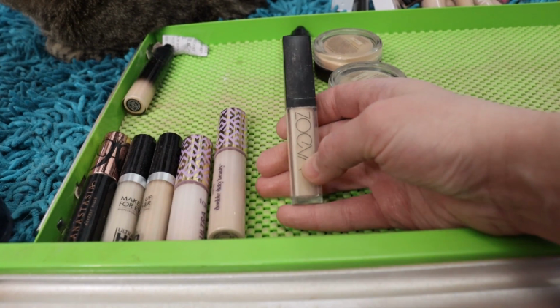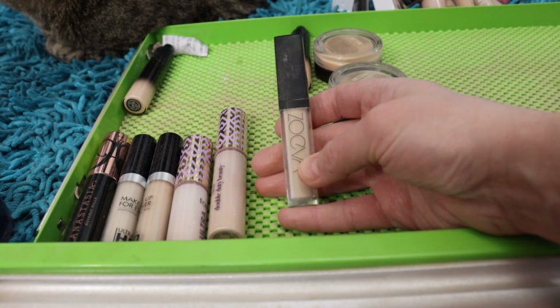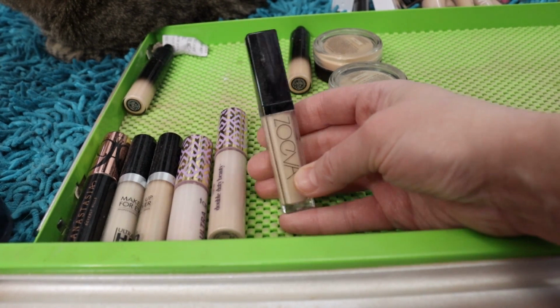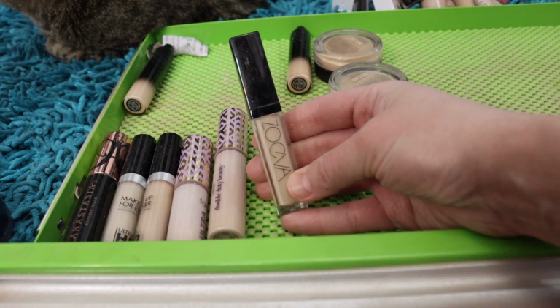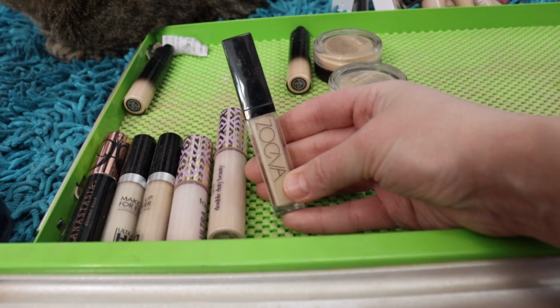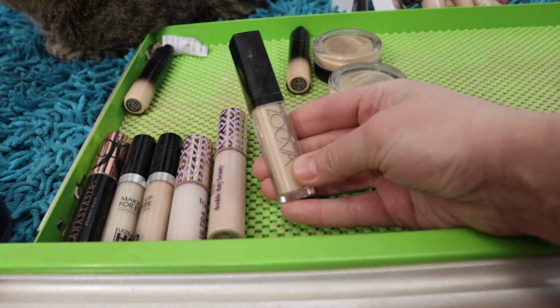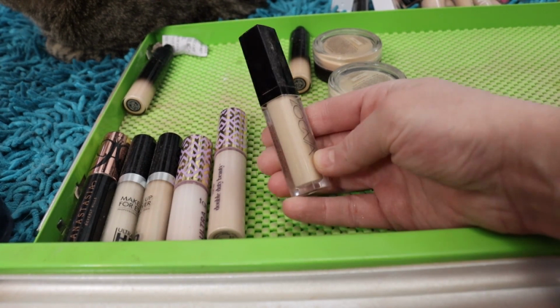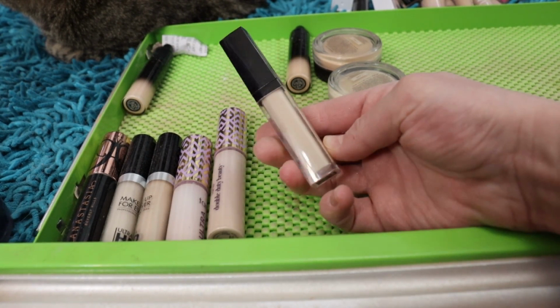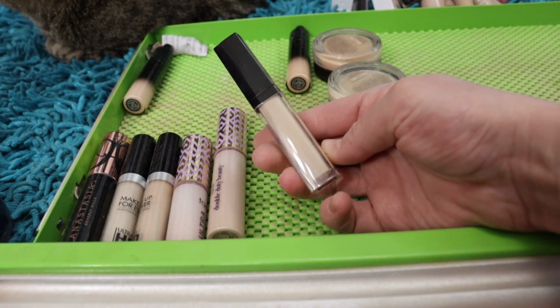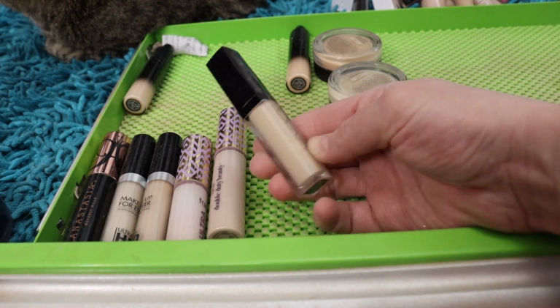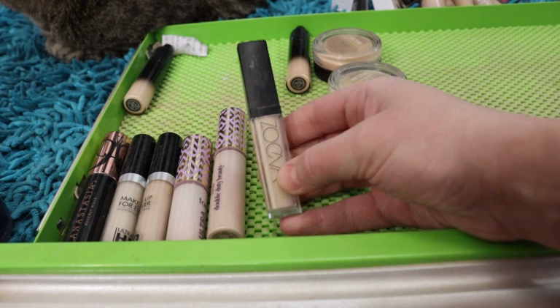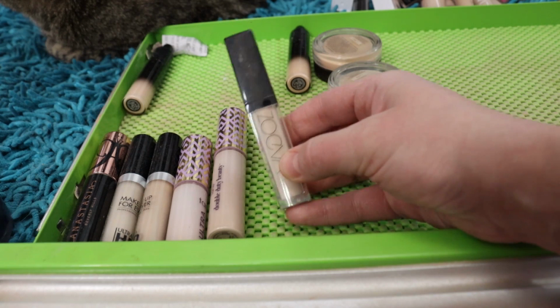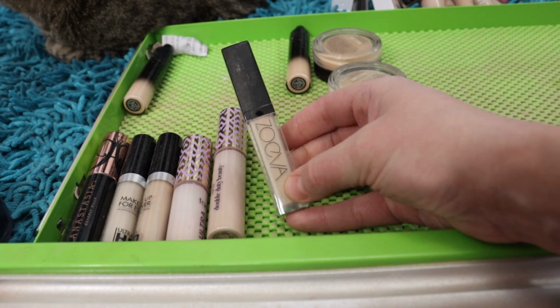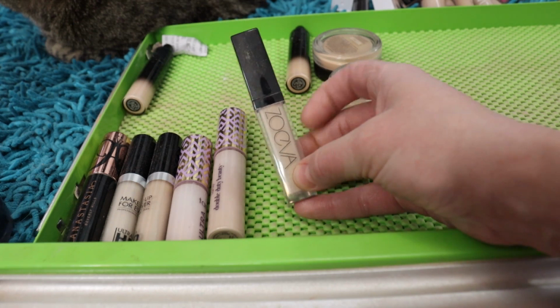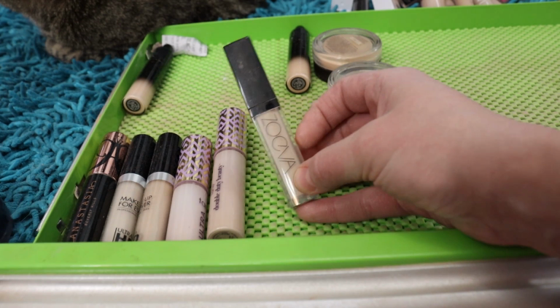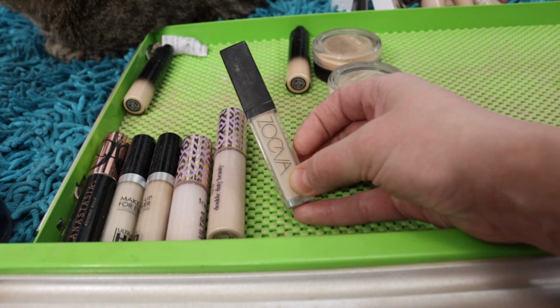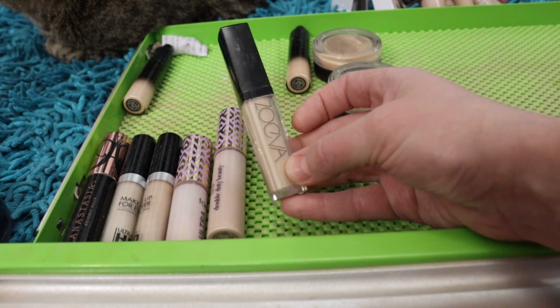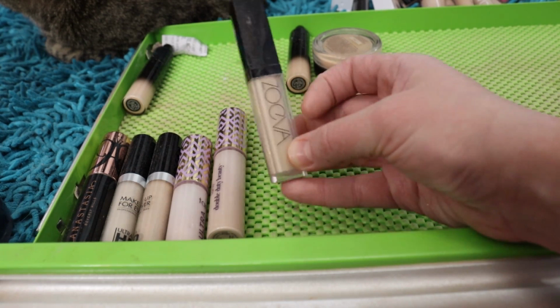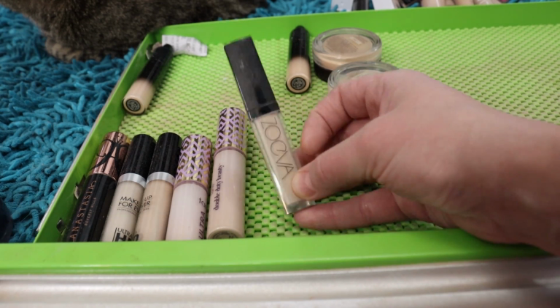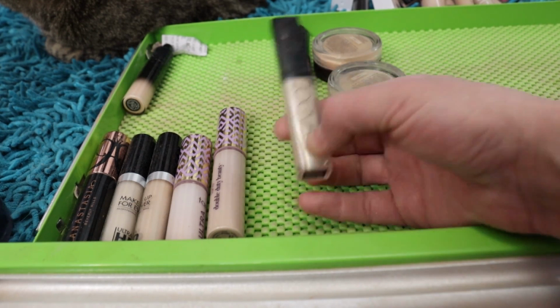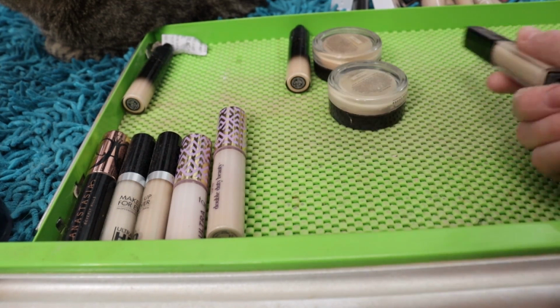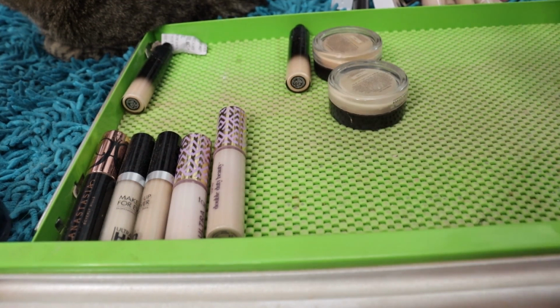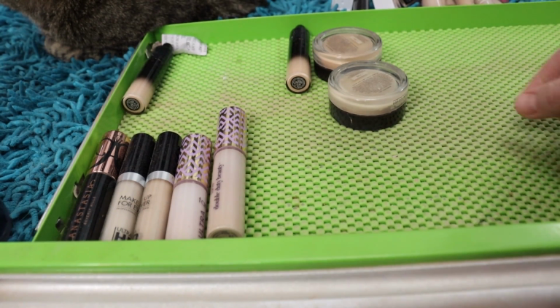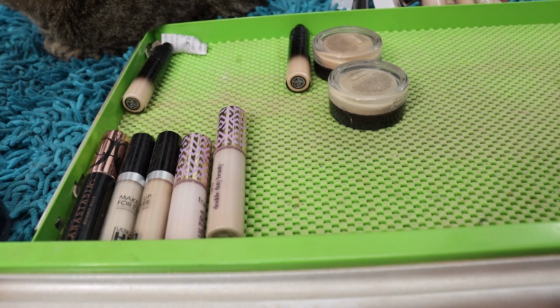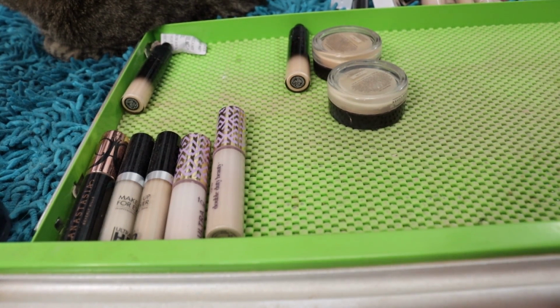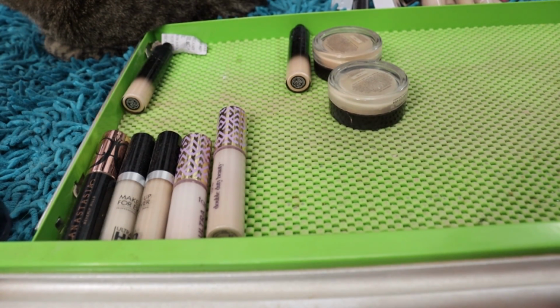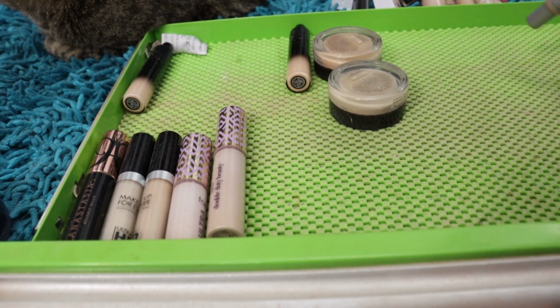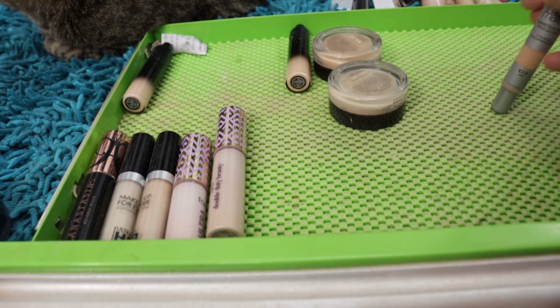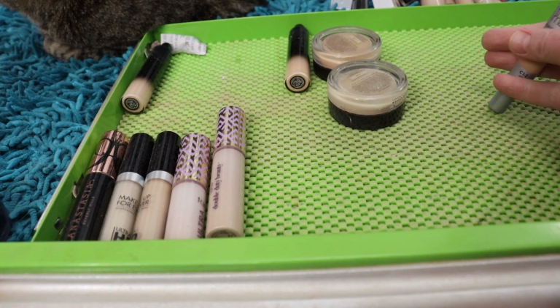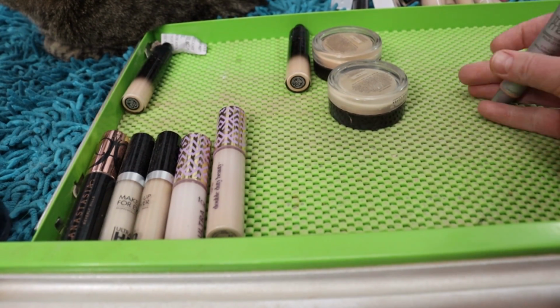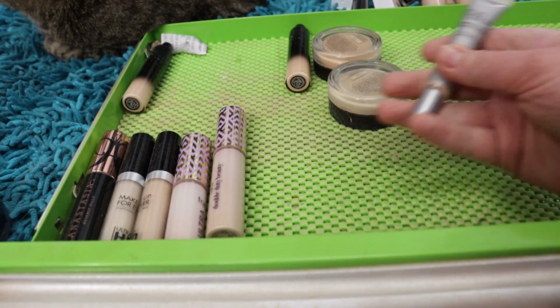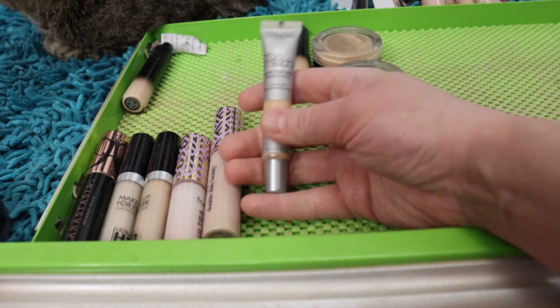The Zoeva concealer in Accurate — light to medium buildable coverage, nice concealer, but I wish it was more pink-toned. I believe this is the lightest one they make, so I'm going to go ahead and pass that one on.